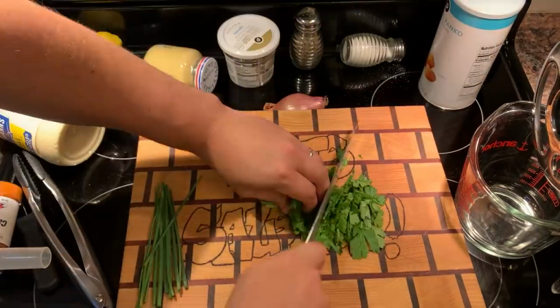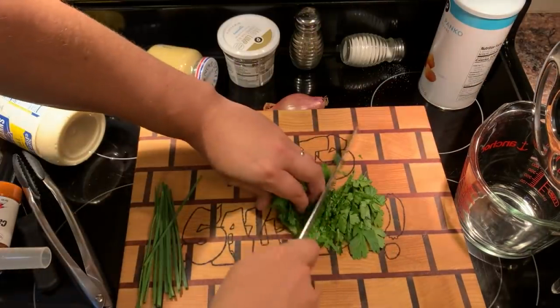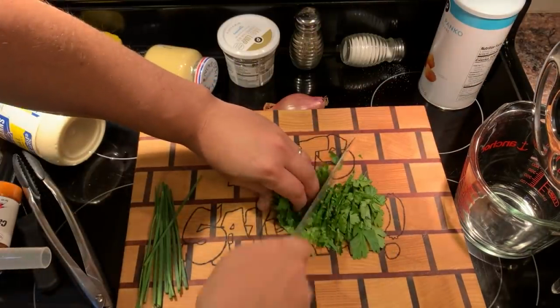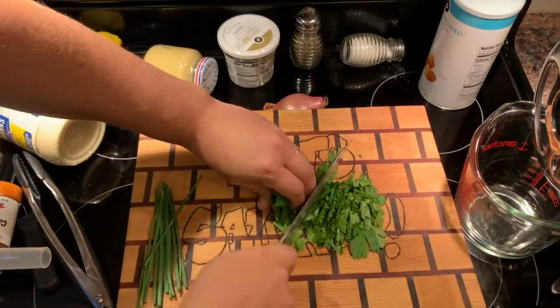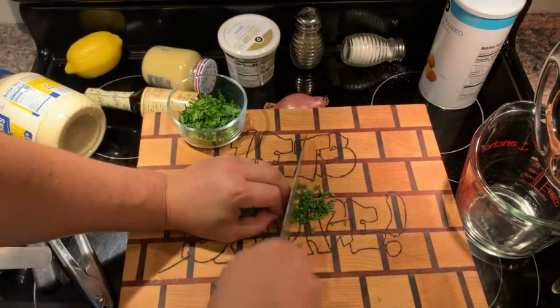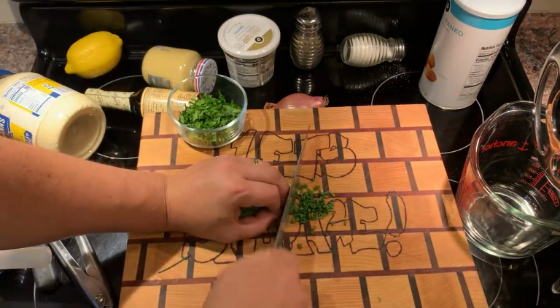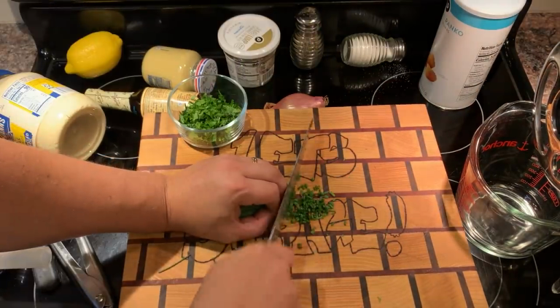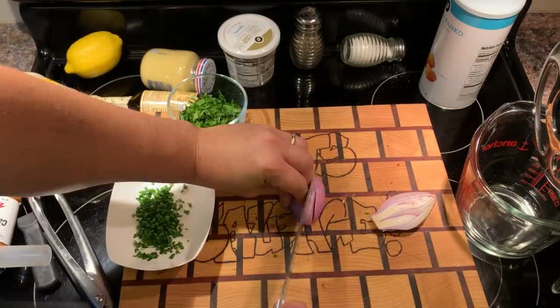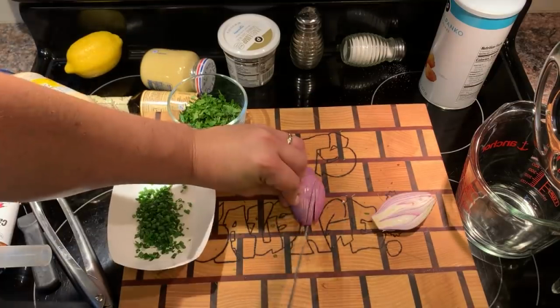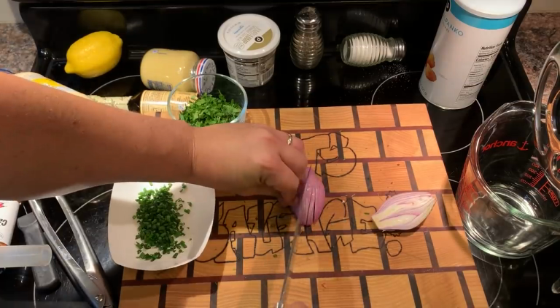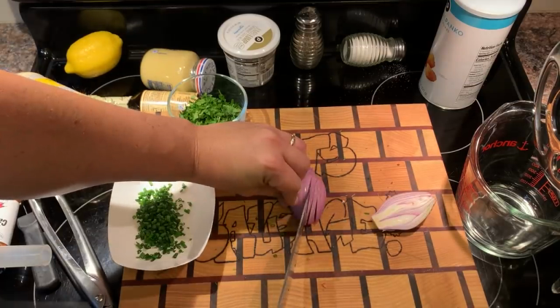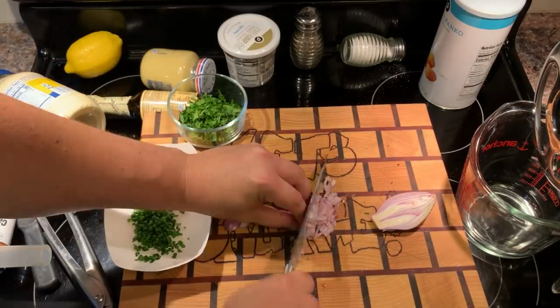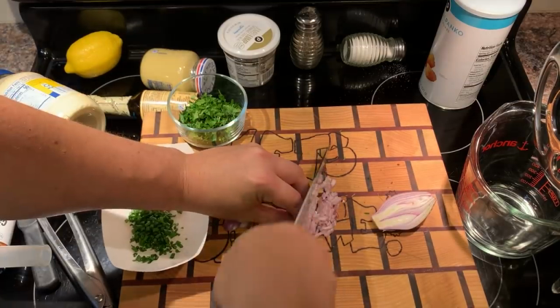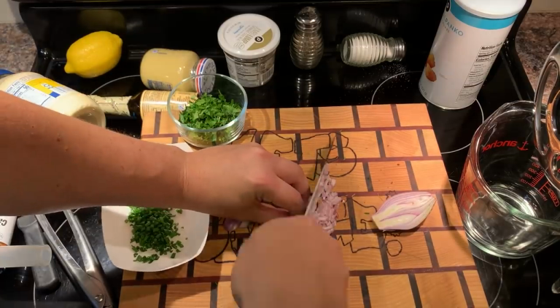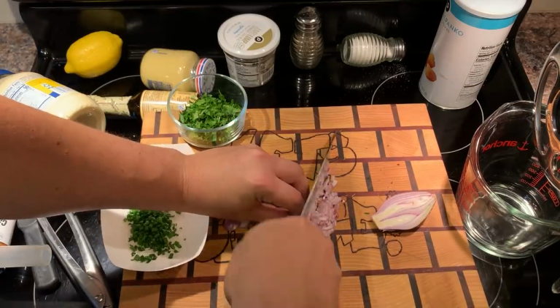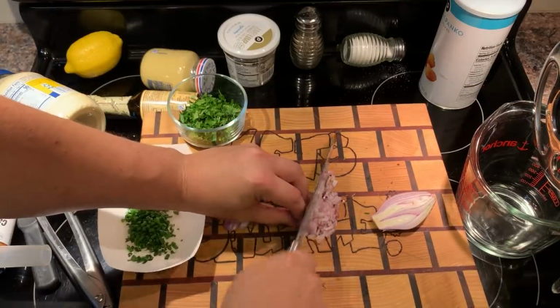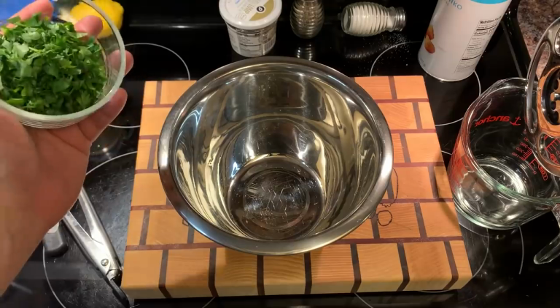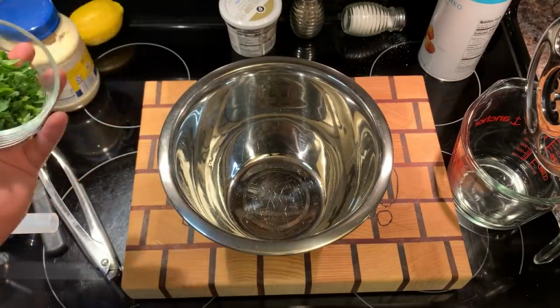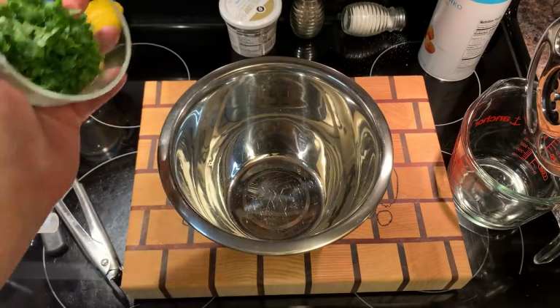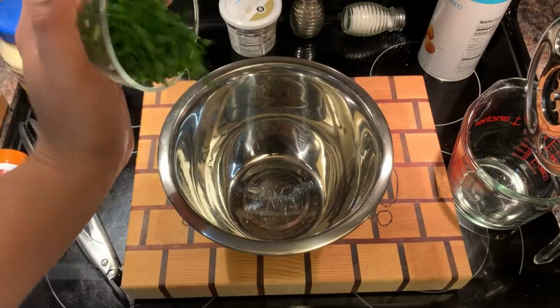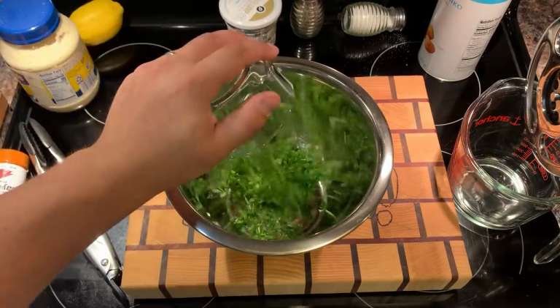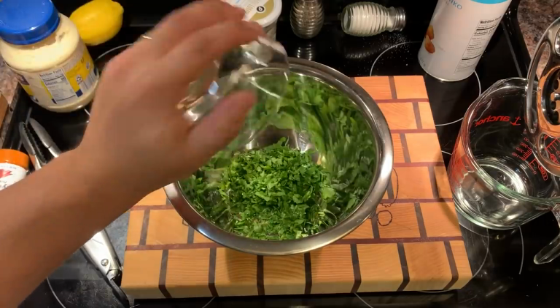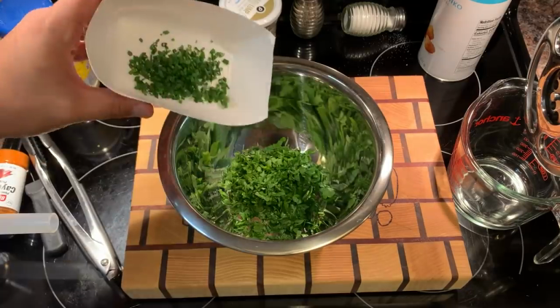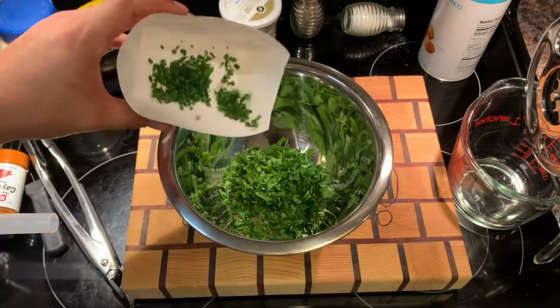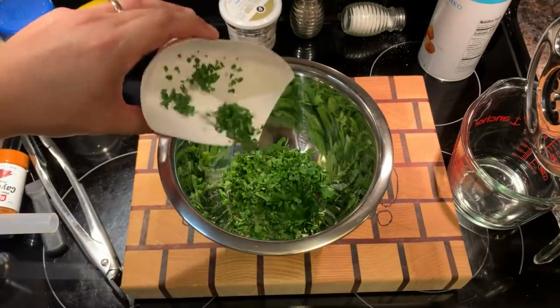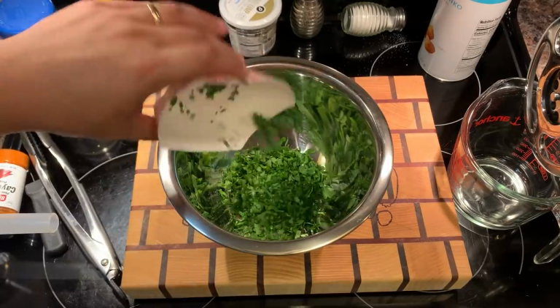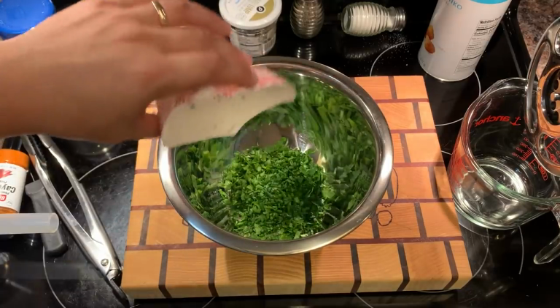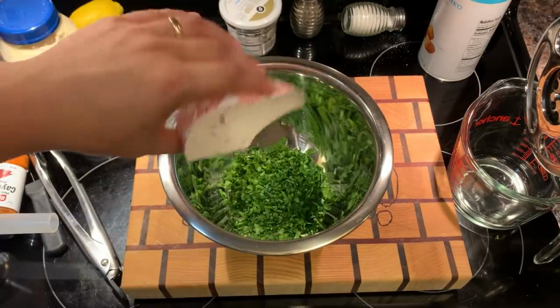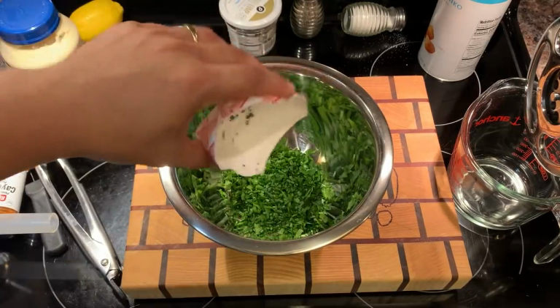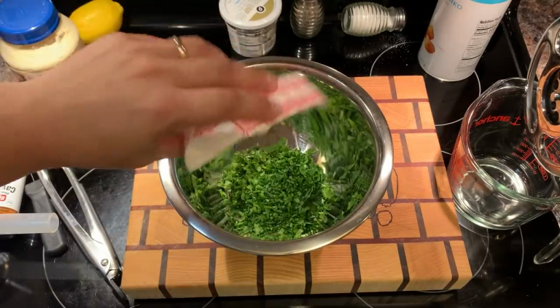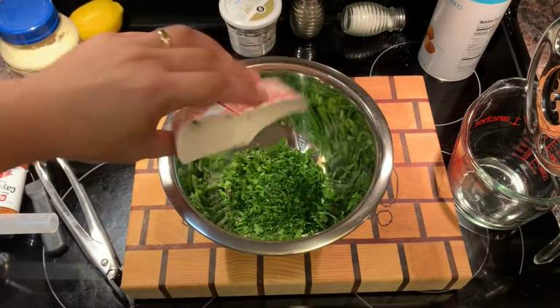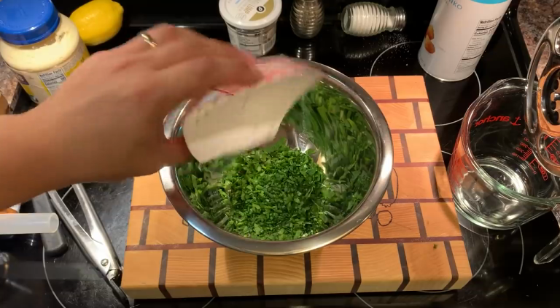Chop that parsley. Mince those chives. And don't forget those shallots for a big surprise. The next time you're complaining about the price of gas, just remember that Mr. Sausage is spending $23.99 on crab.